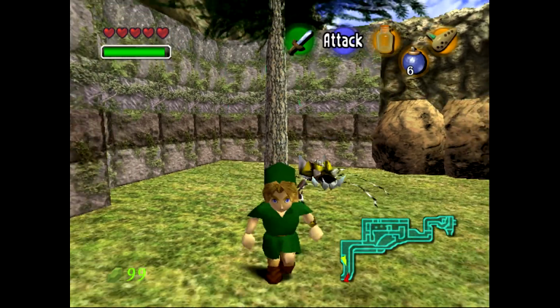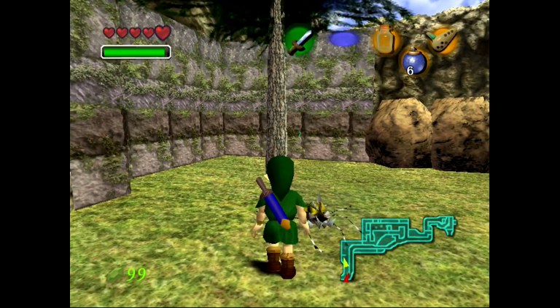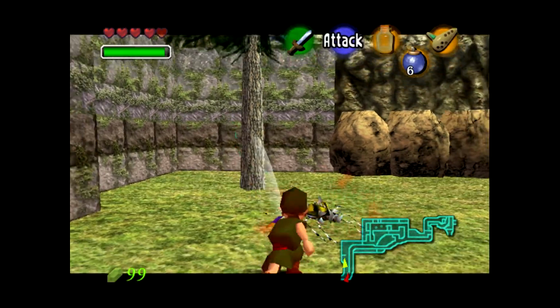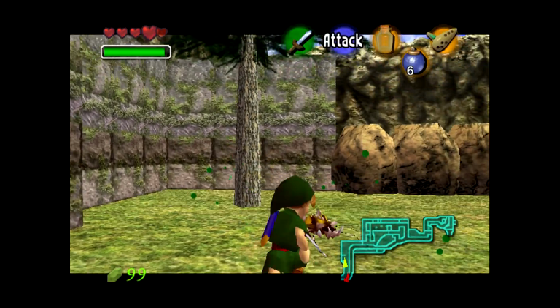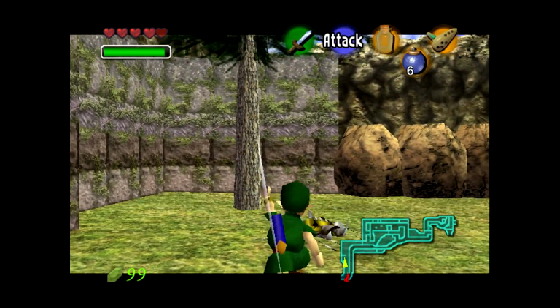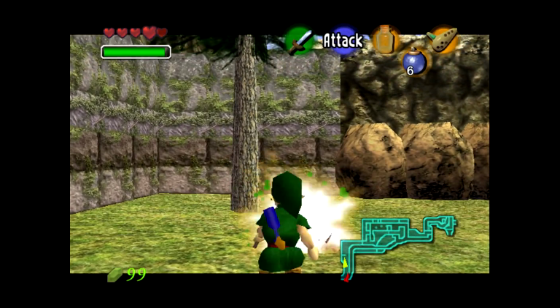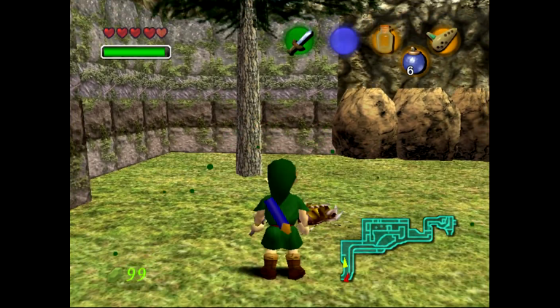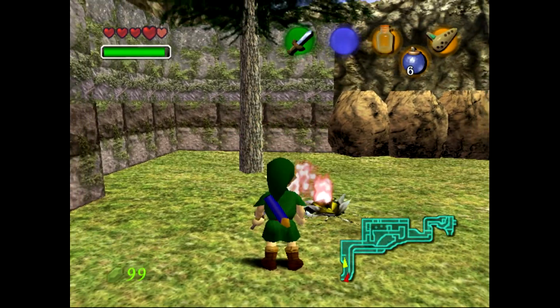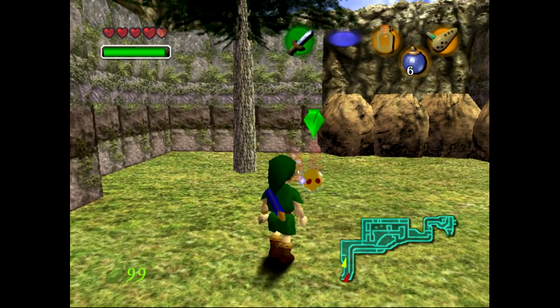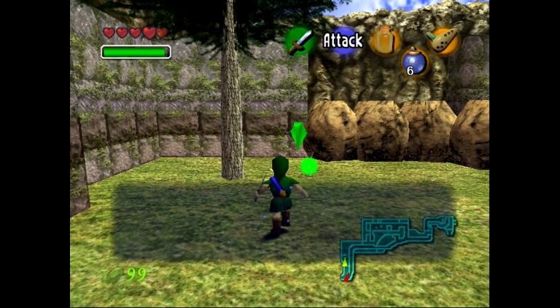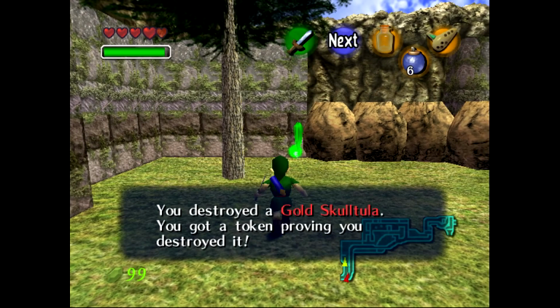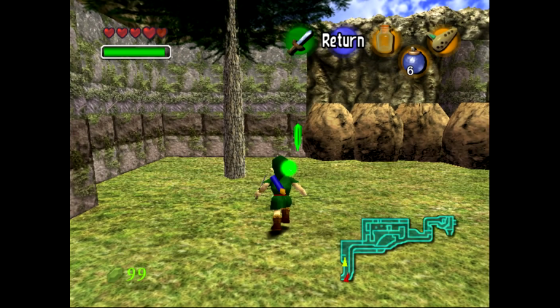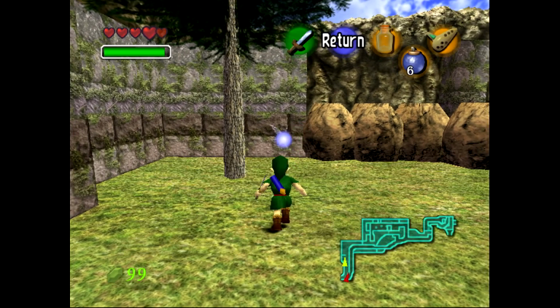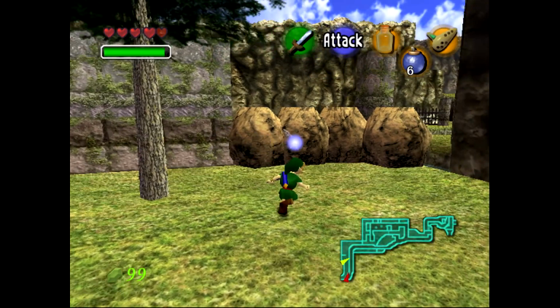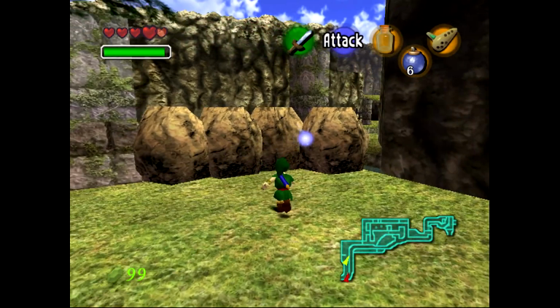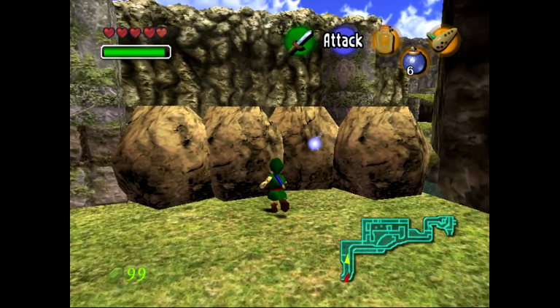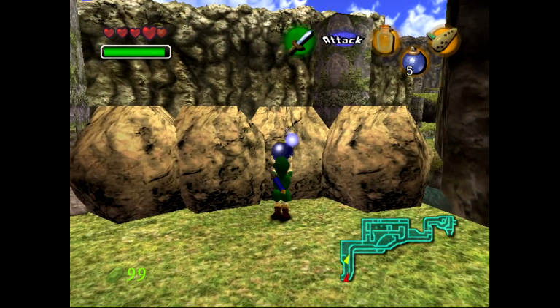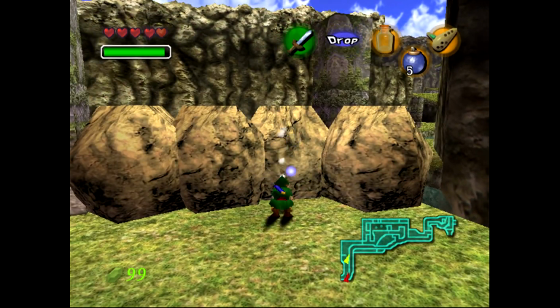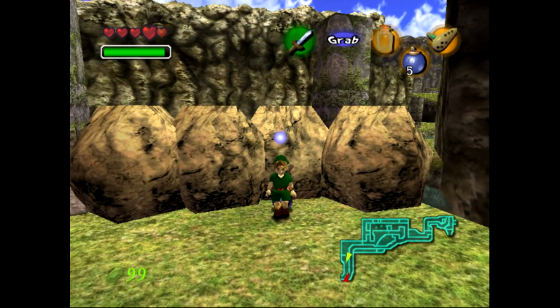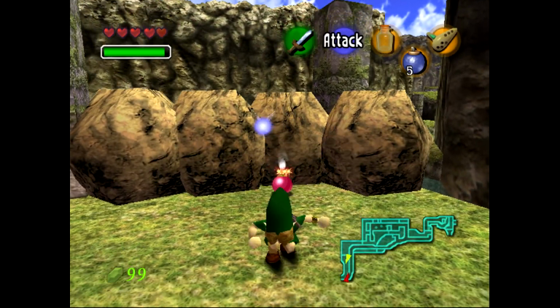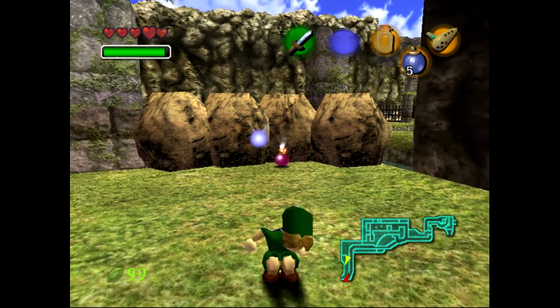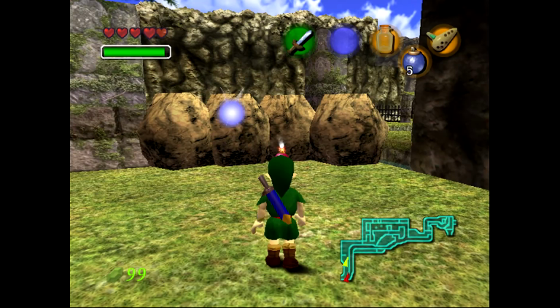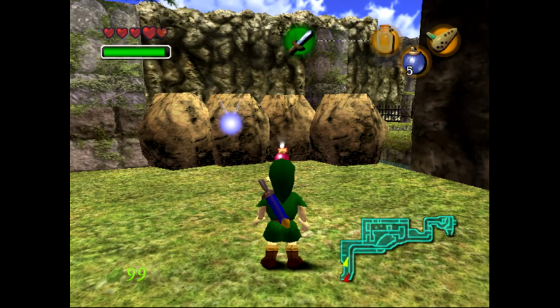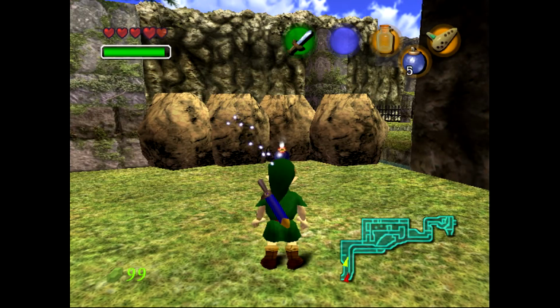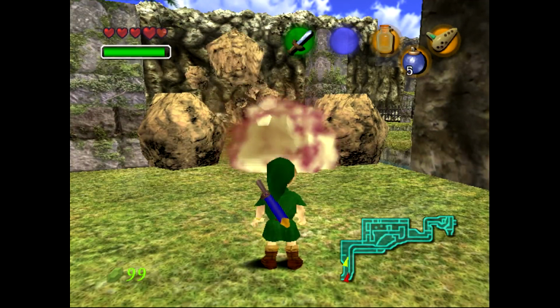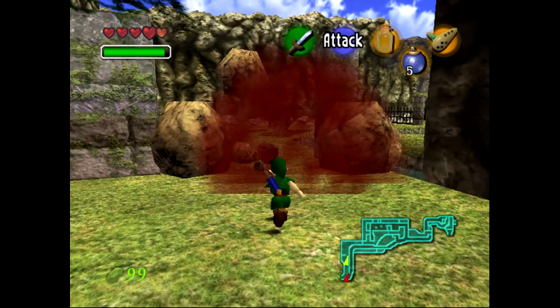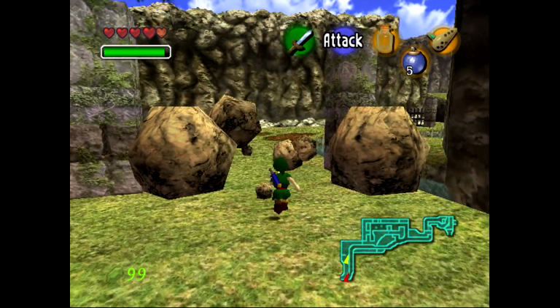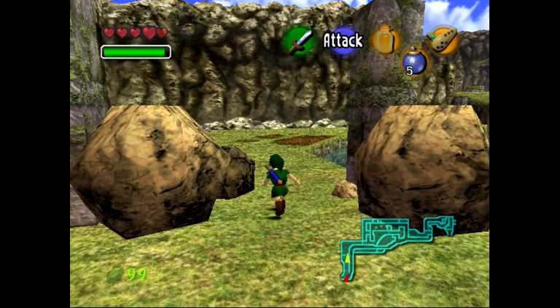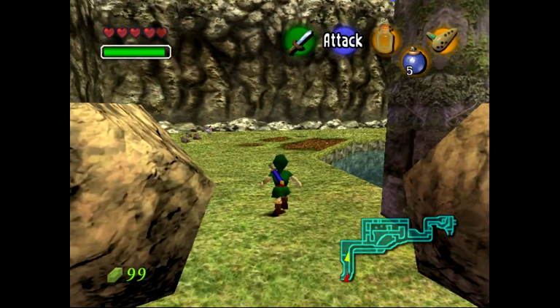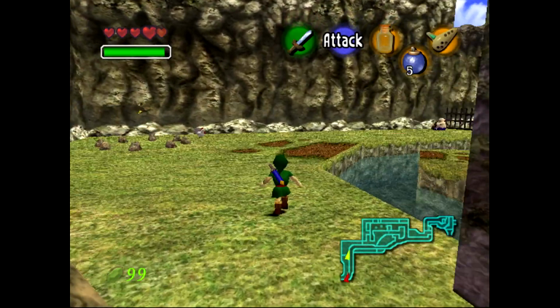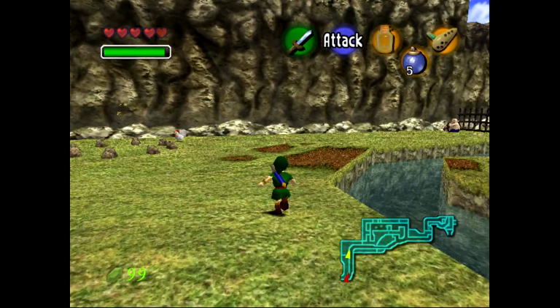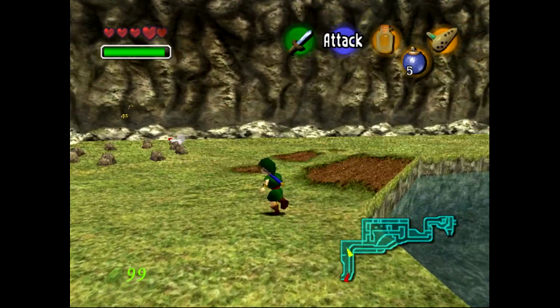There's a Skulltula and a tree. And as you can see, these rocks are blocking your way. So if you hadn't done the fire dungeon - dungeon number two - you wouldn't have any bombs with you, and you couldn't make your way past this. But now you can.